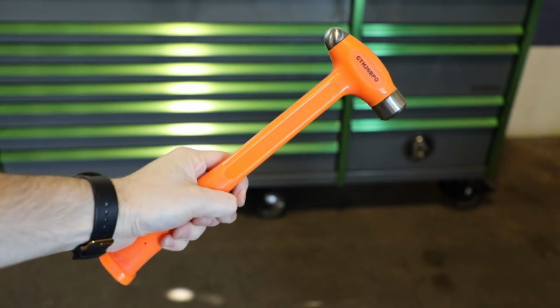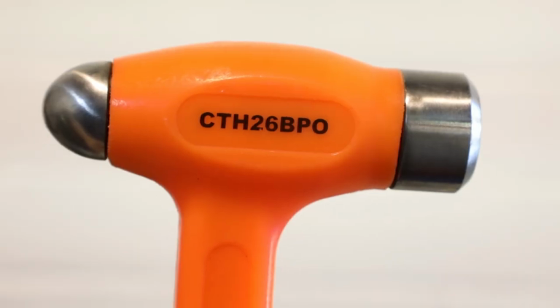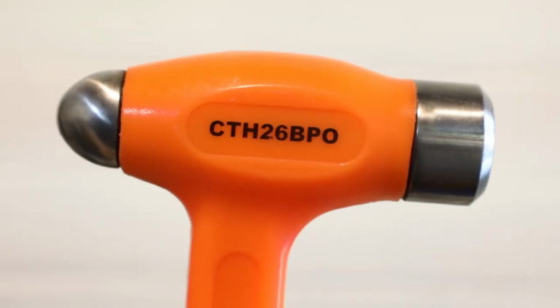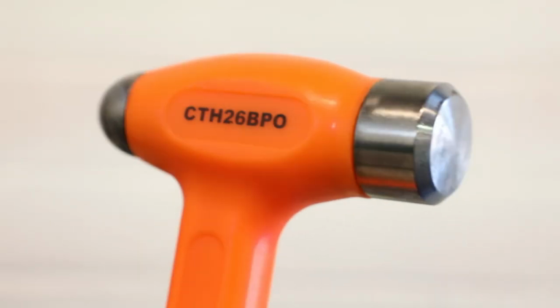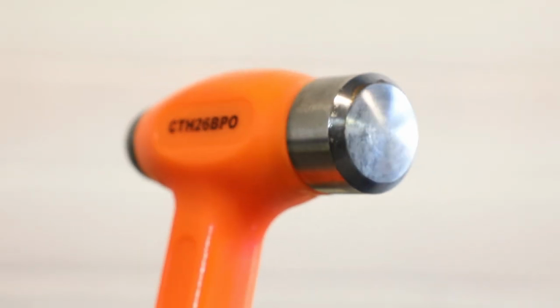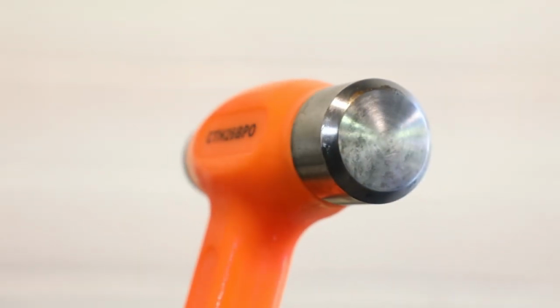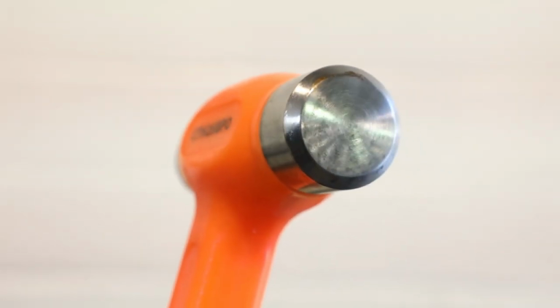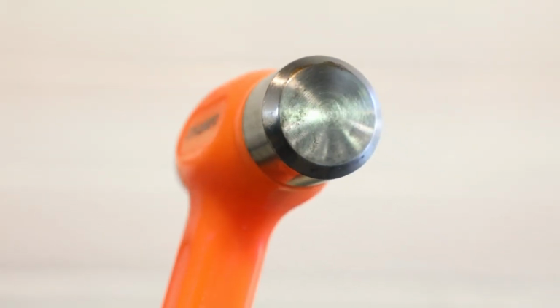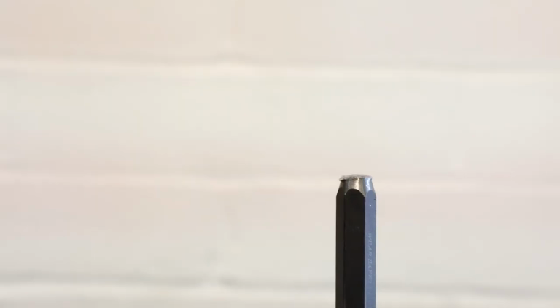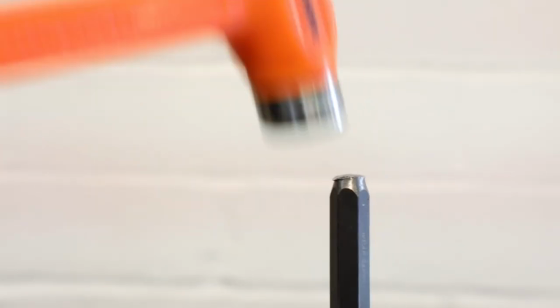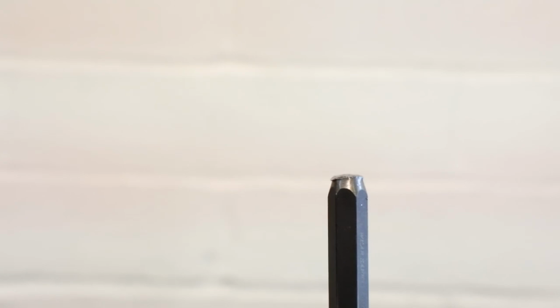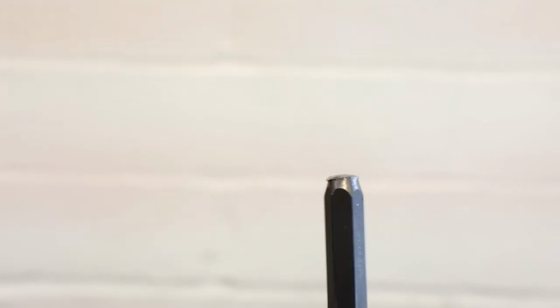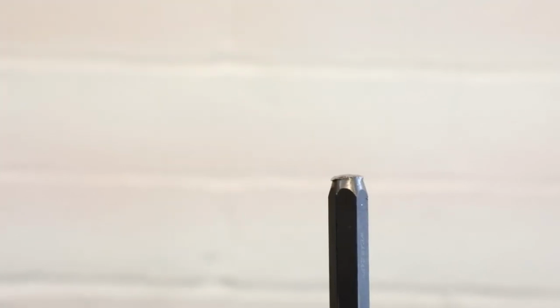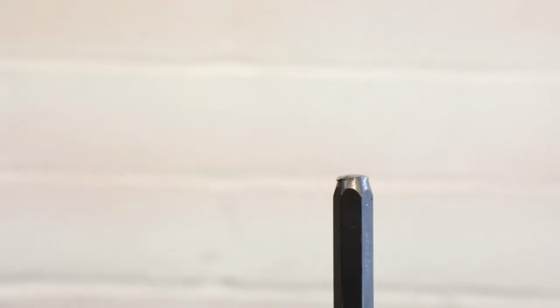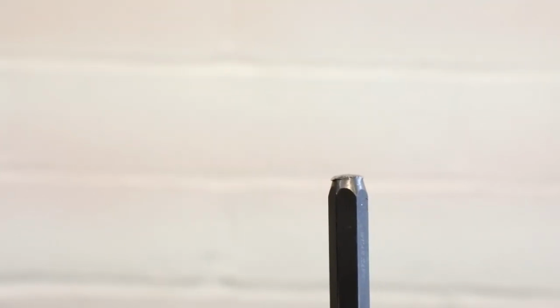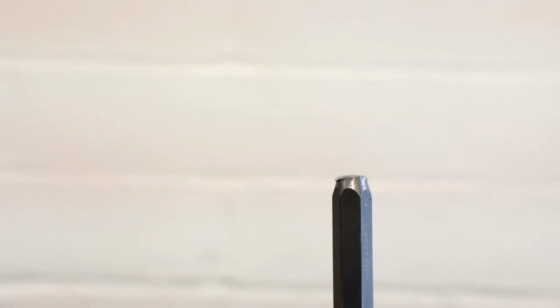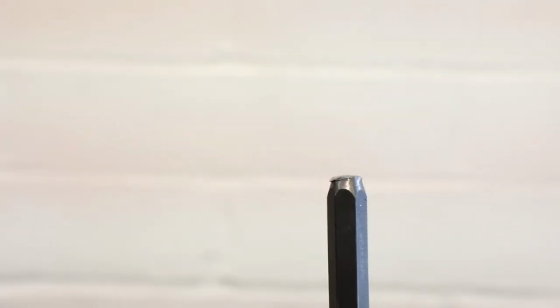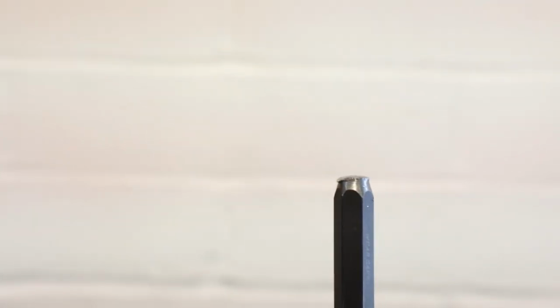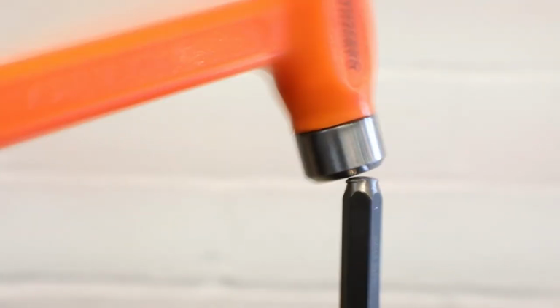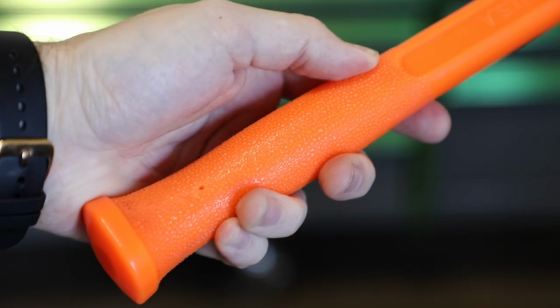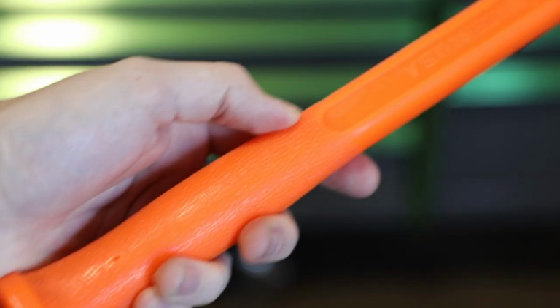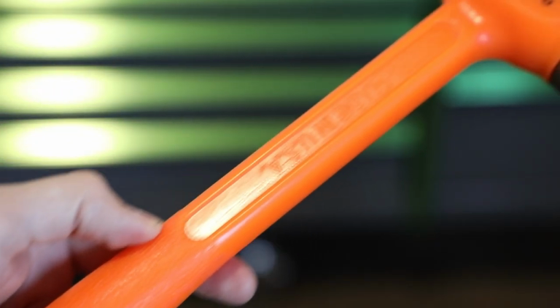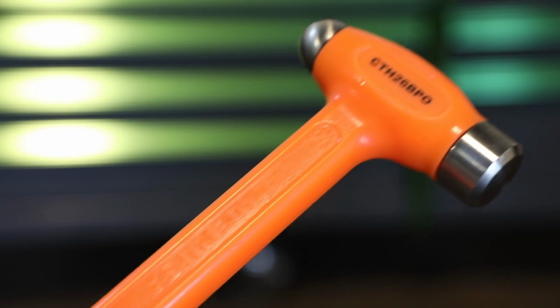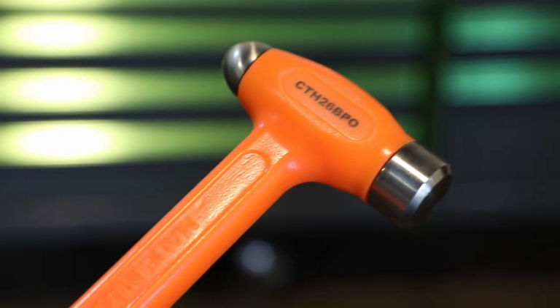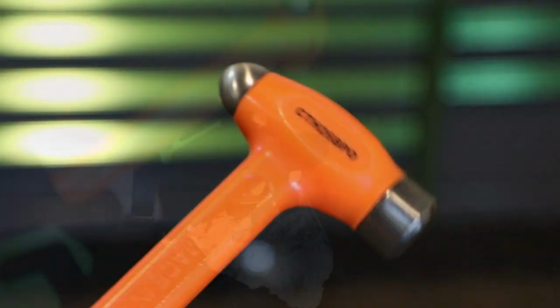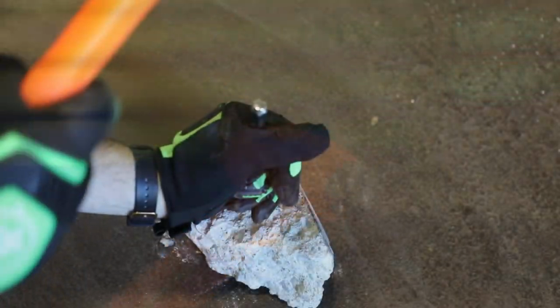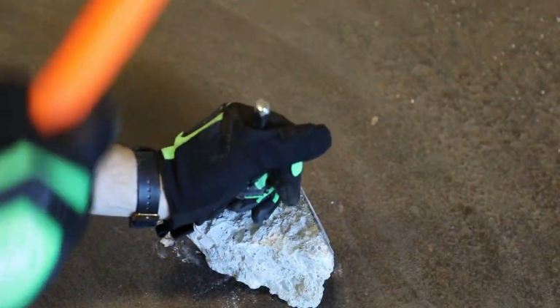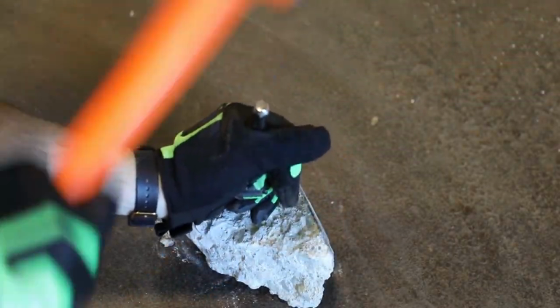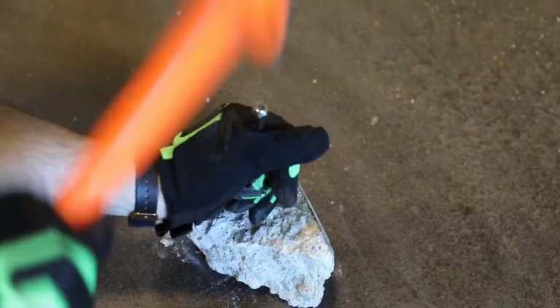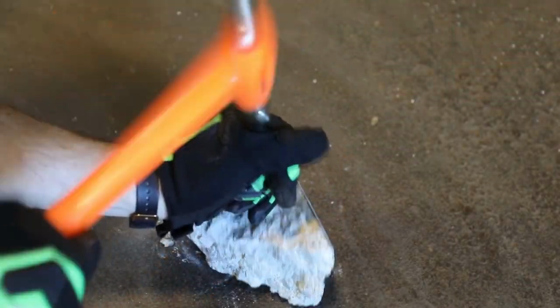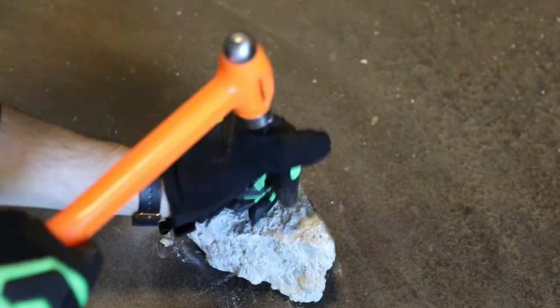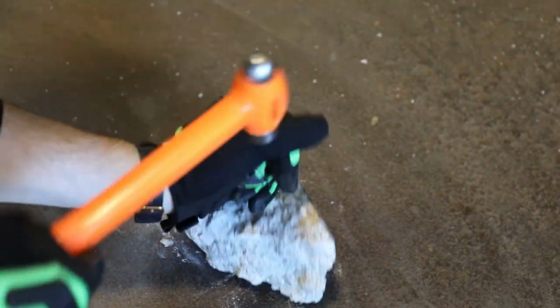The Deadblow steel face ball-peen hammerheads are tempered alloy steel with crowned faces for more accuracy. No bounce back. Steel reinforced handles provide added strength and safety to resist breaking on overstrike.